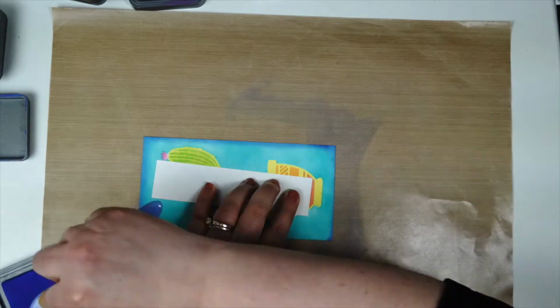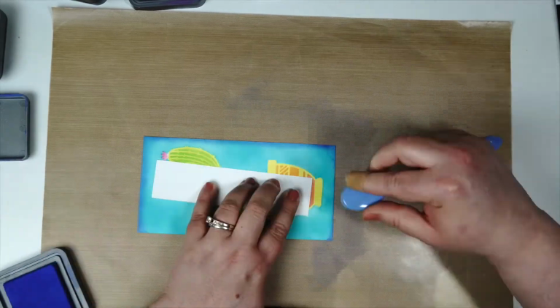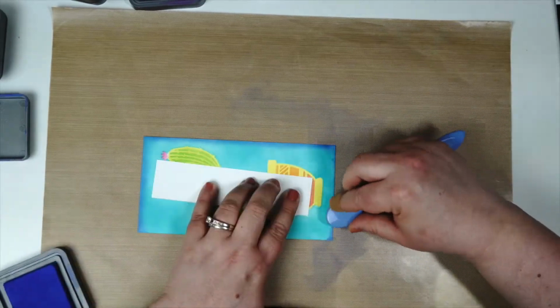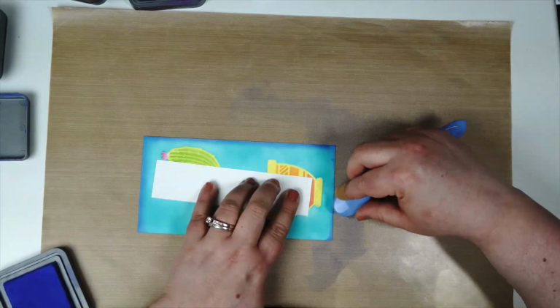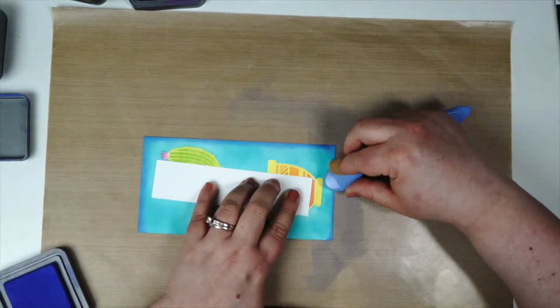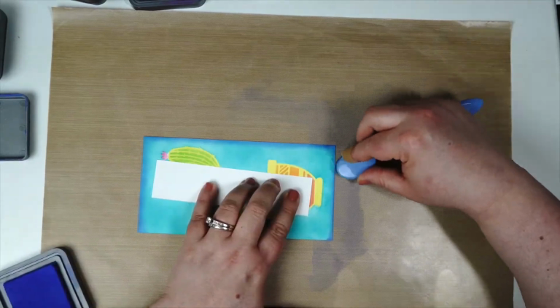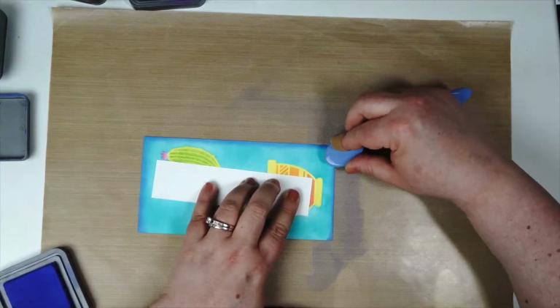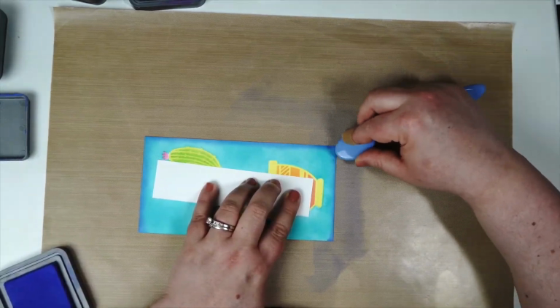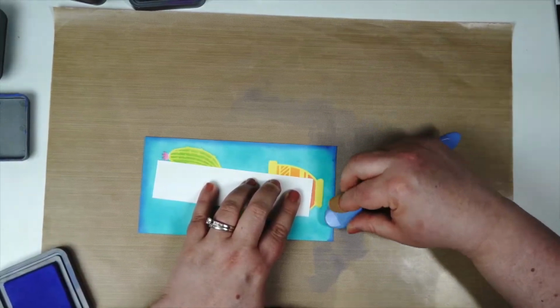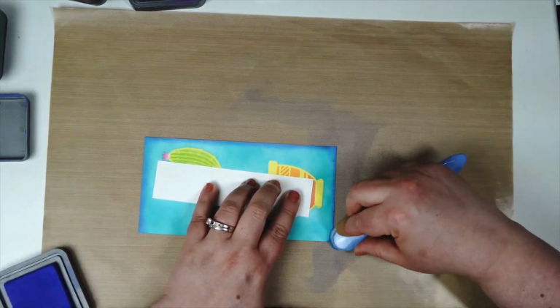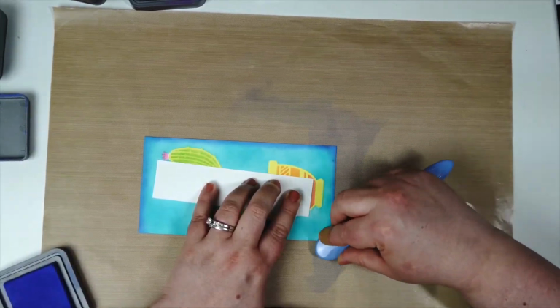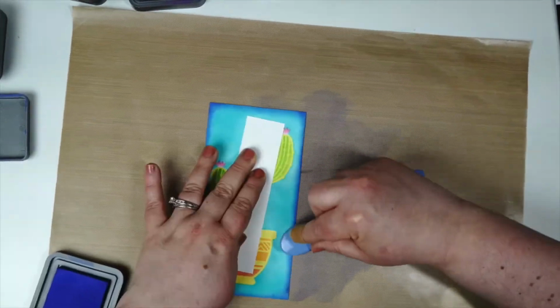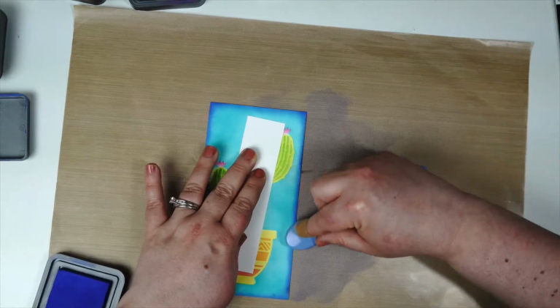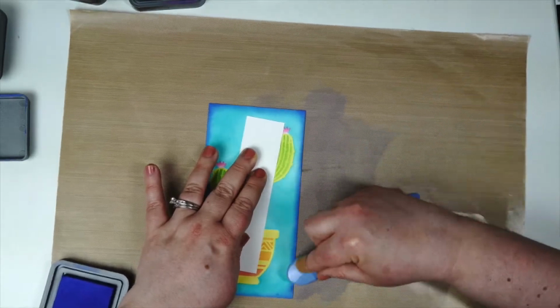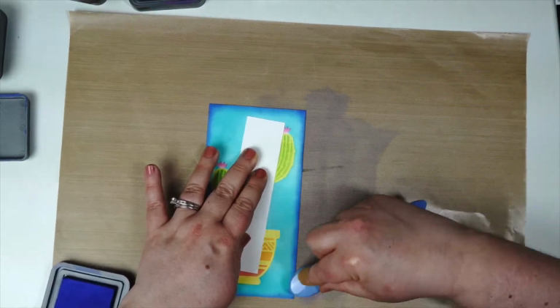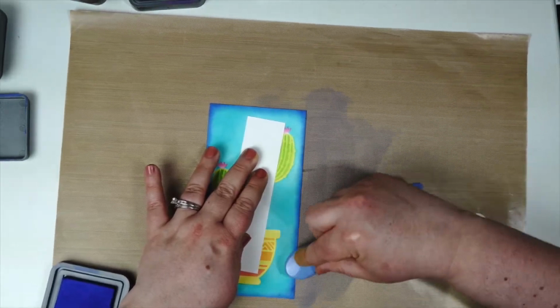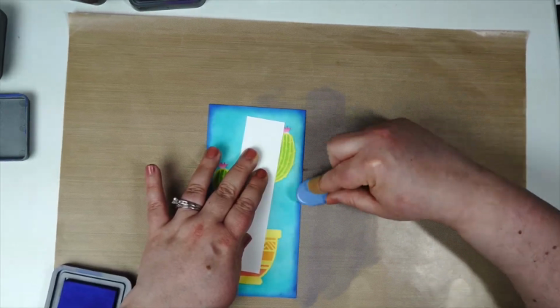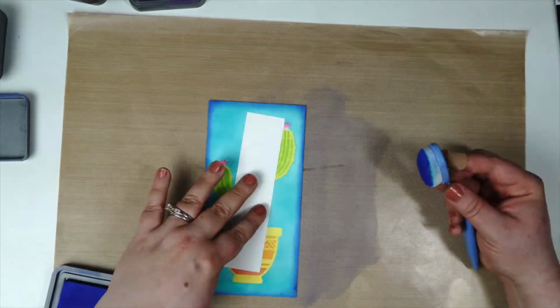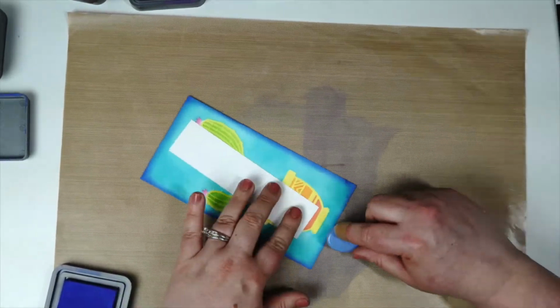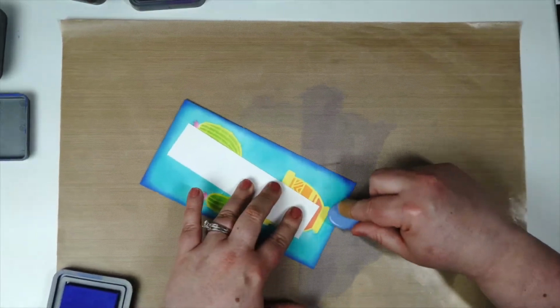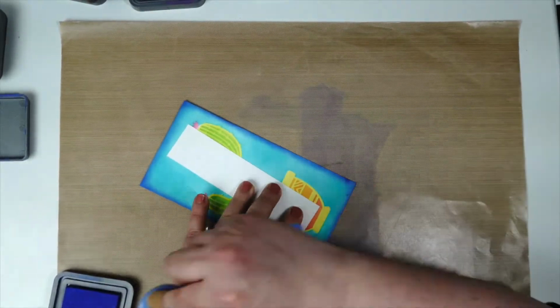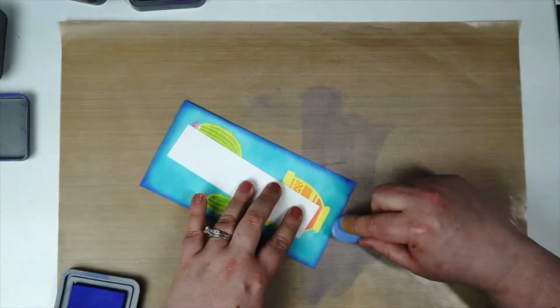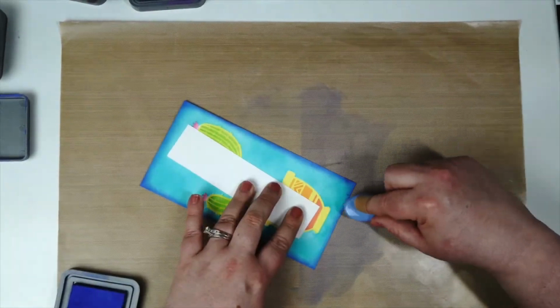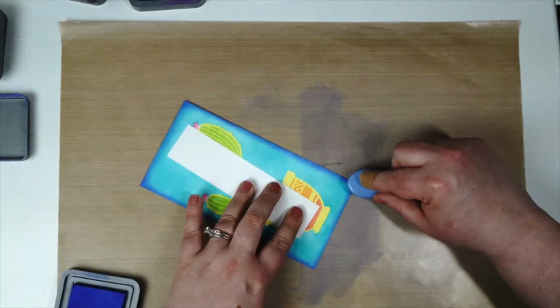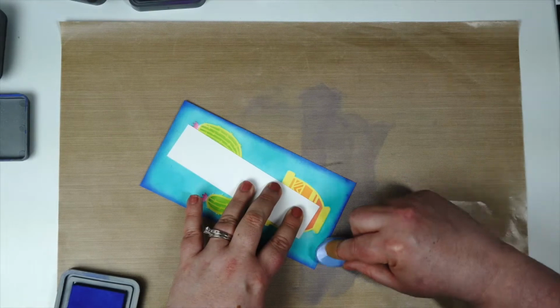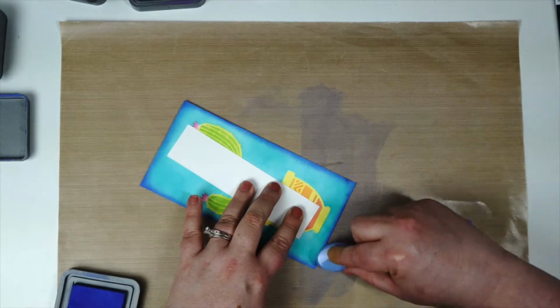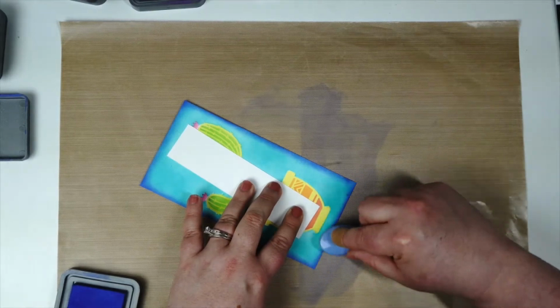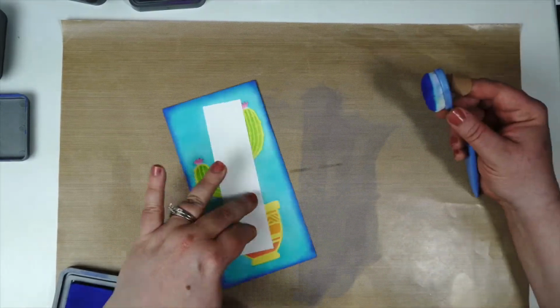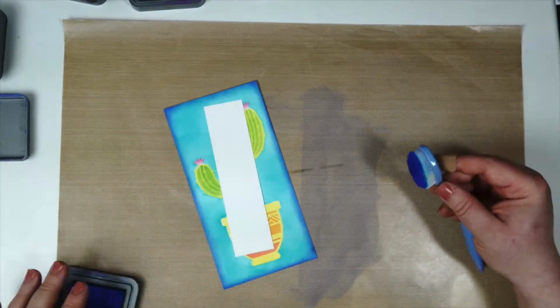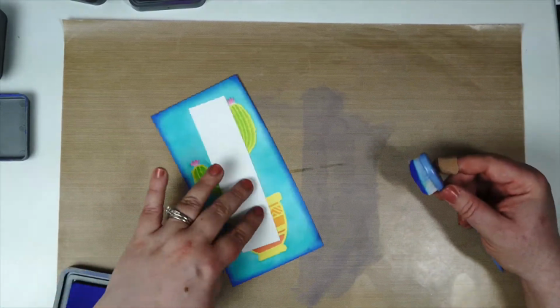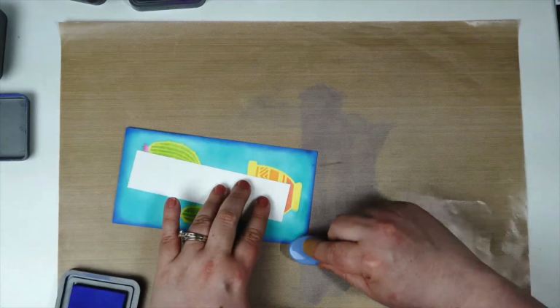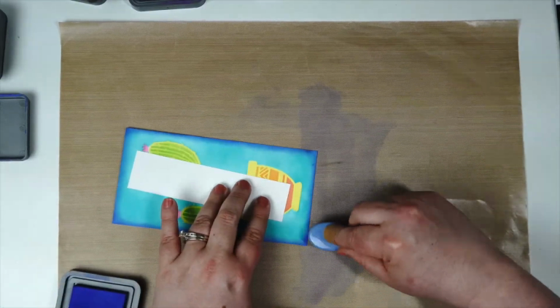For the border, I went in with some Blueprint Sketch. I do like using darker colors around the edges when I do ink blending — I think it makes the brighter colors in the background pop, and I love the two blues together.